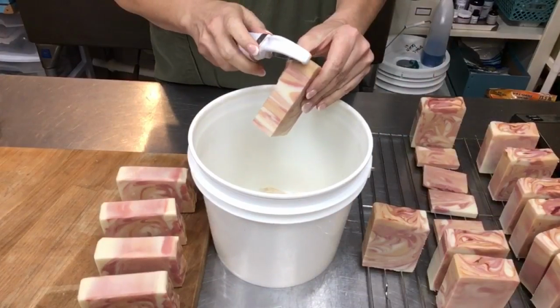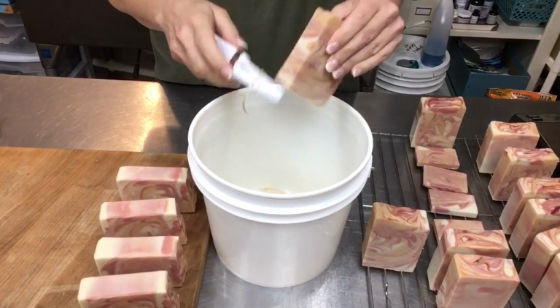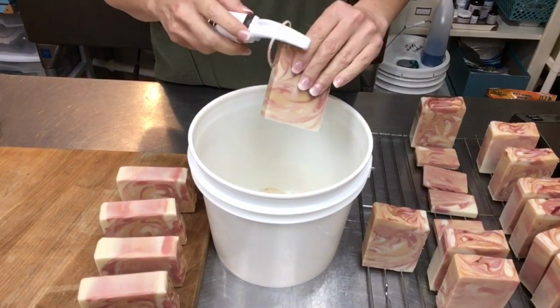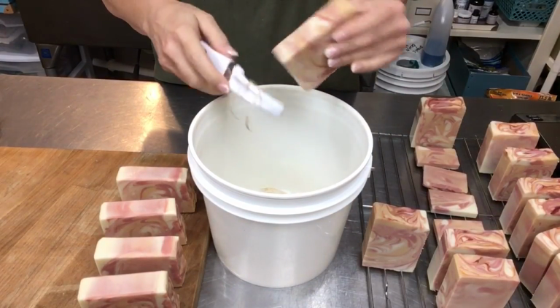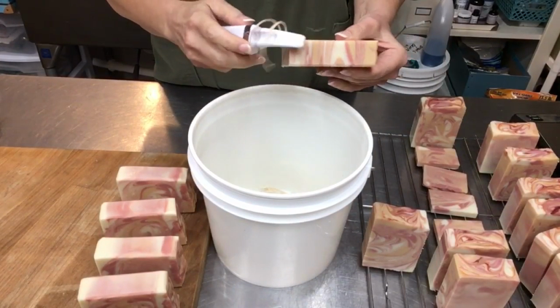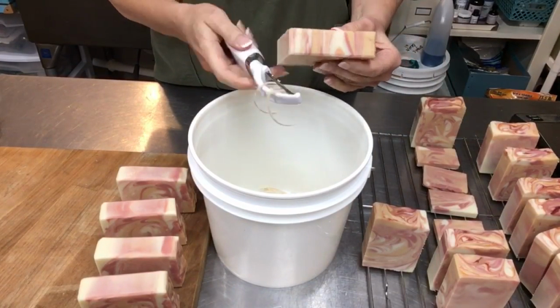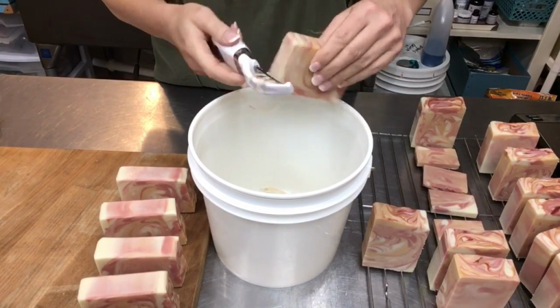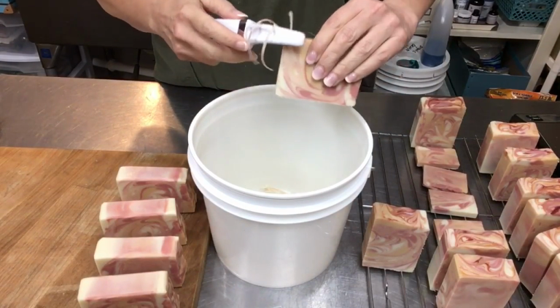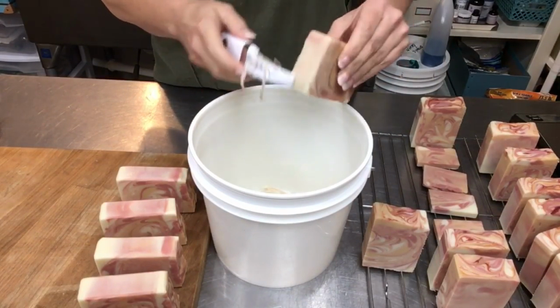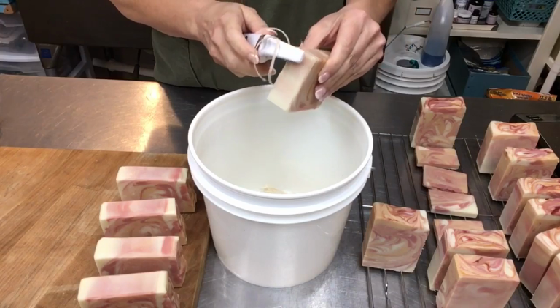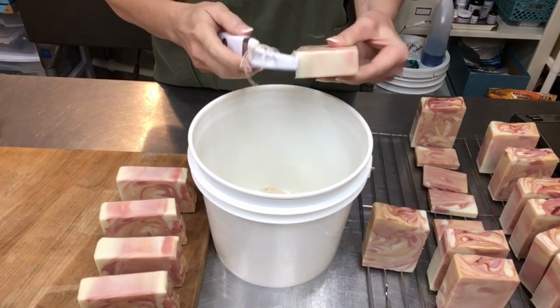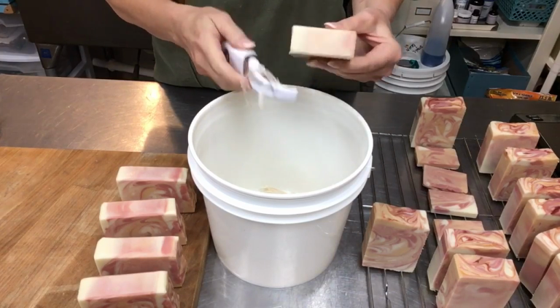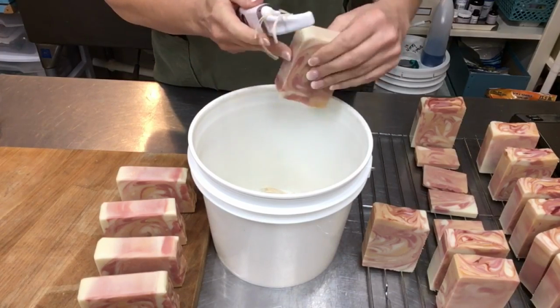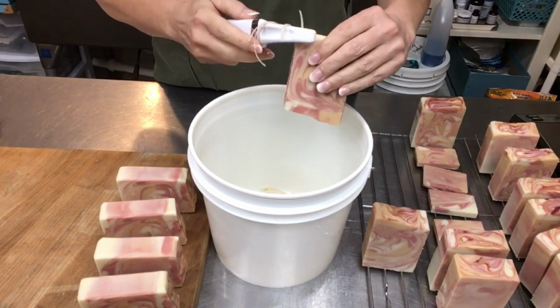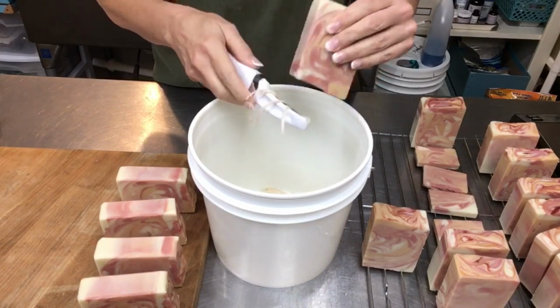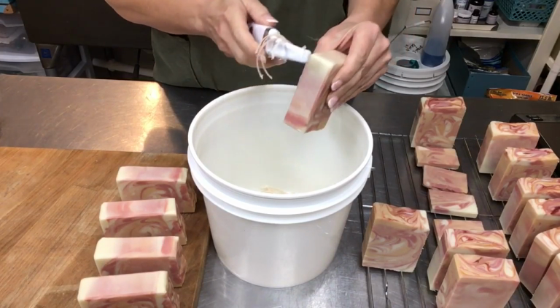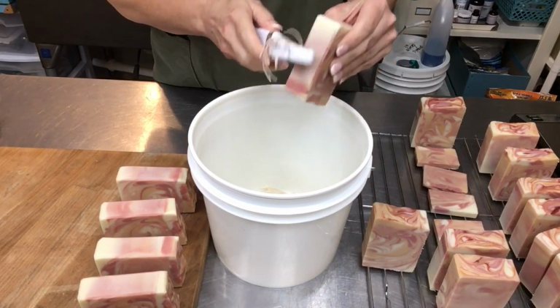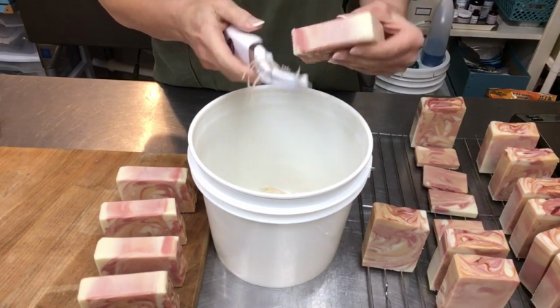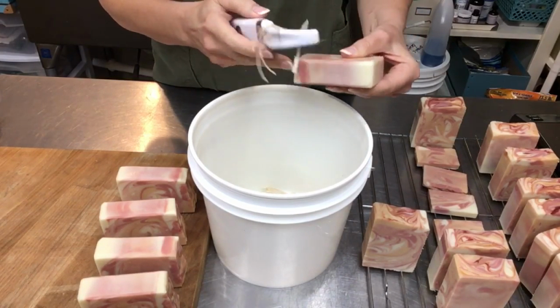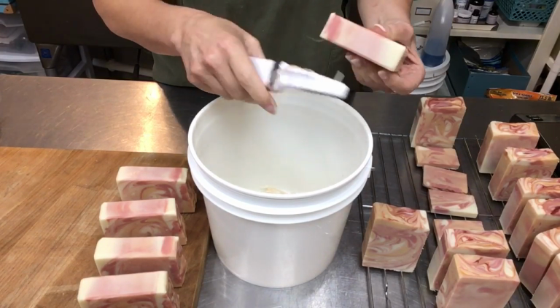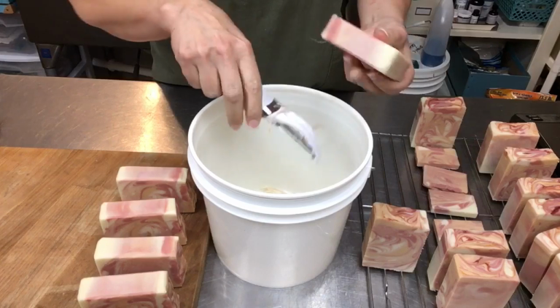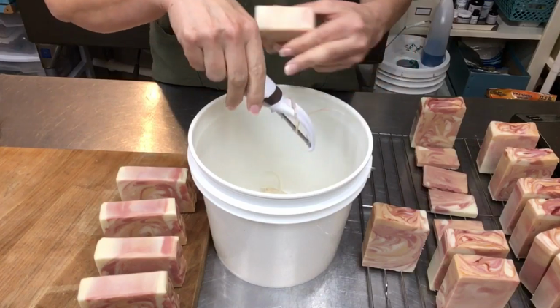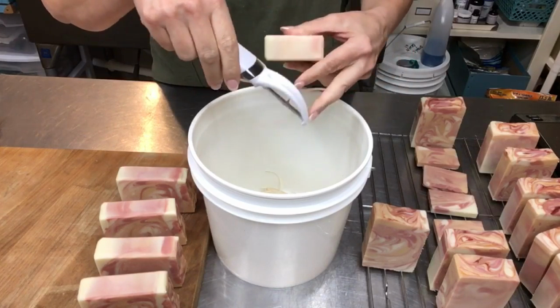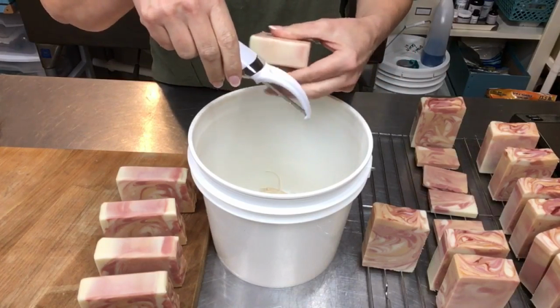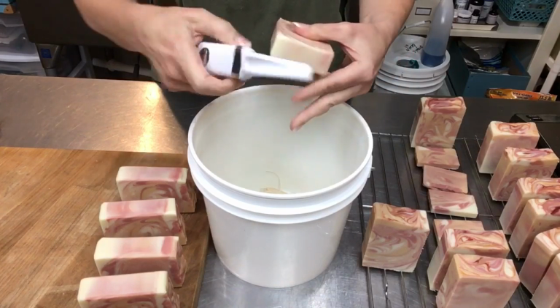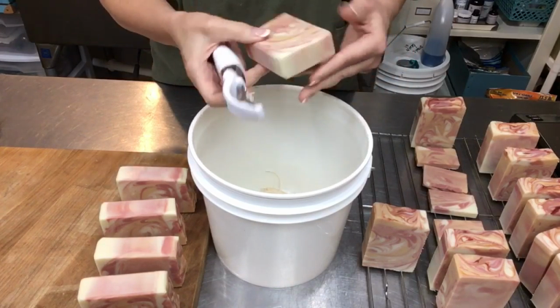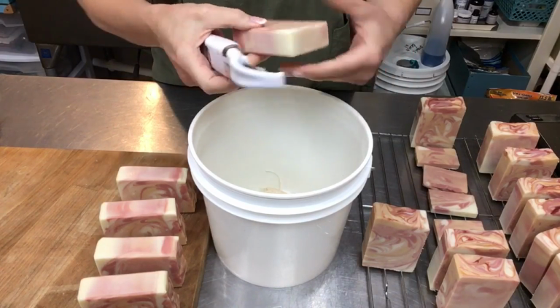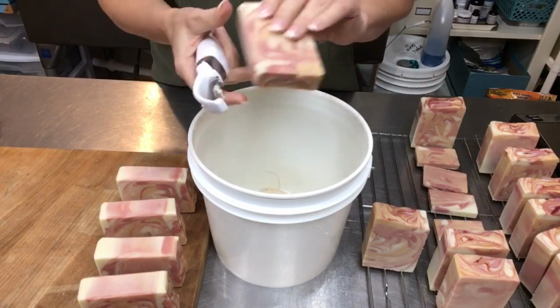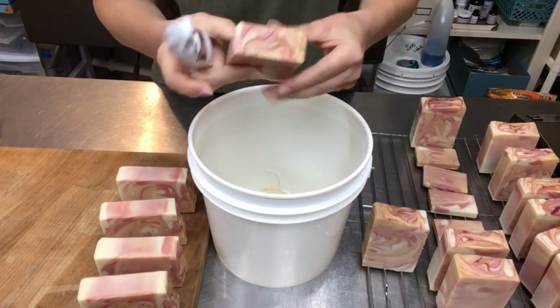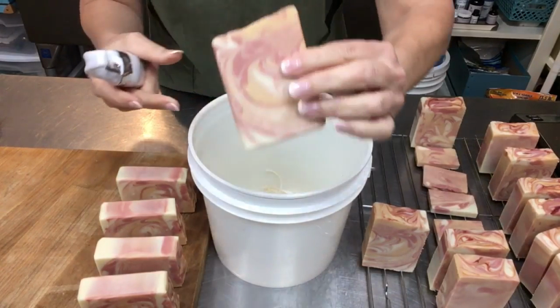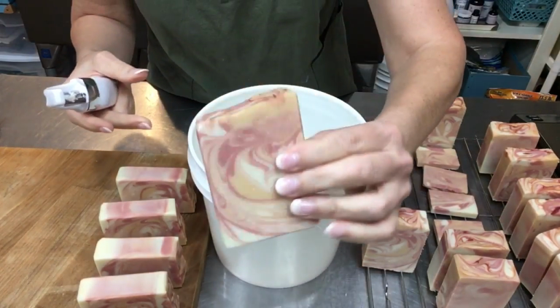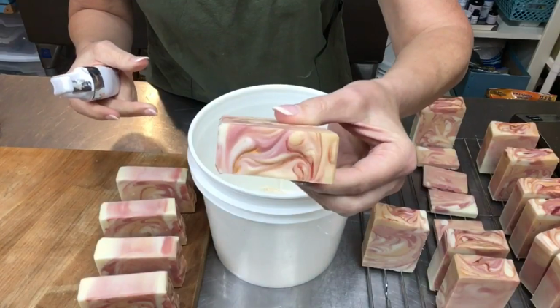I'm just trimming these apple cider soap bars and they smell so good. The fragrance I used is Comfort and Joy from Nurture Soap — it is strong and smells wonderful. I thought it smelled like apple cider, so that's what I'm calling these.